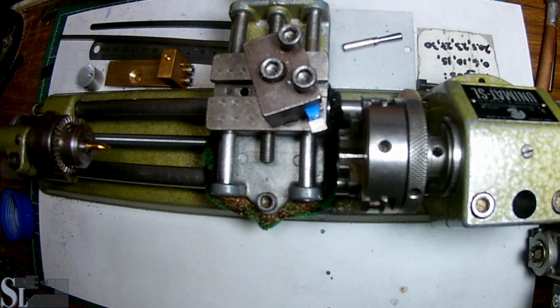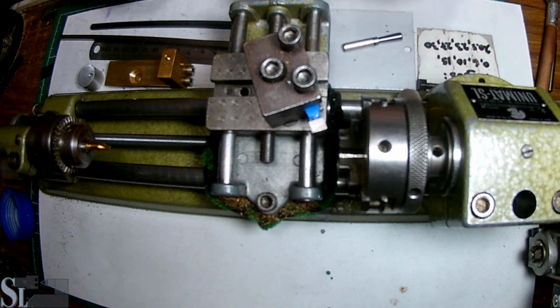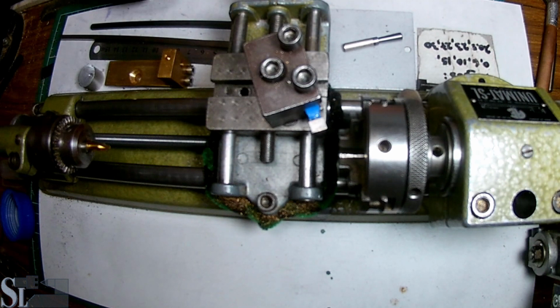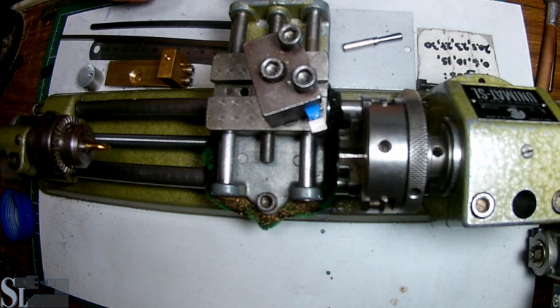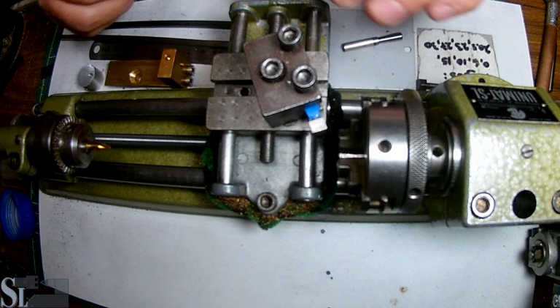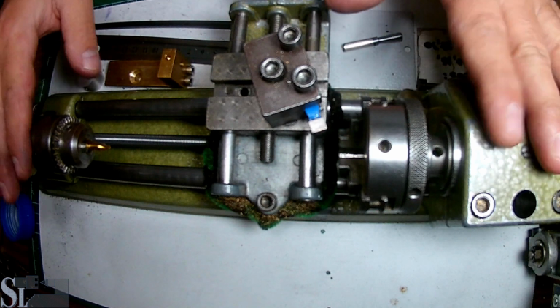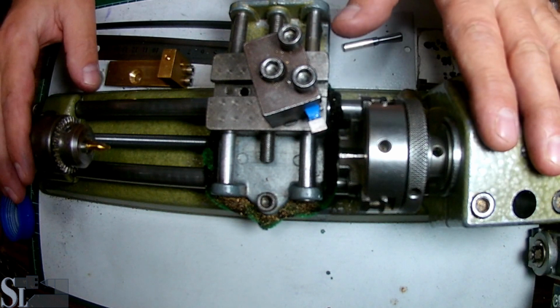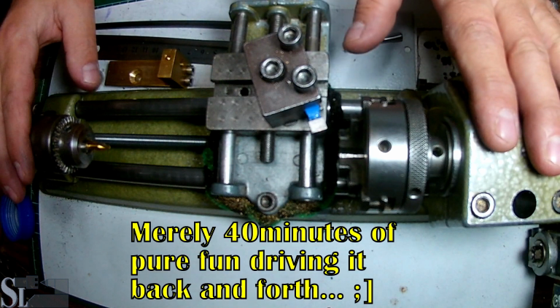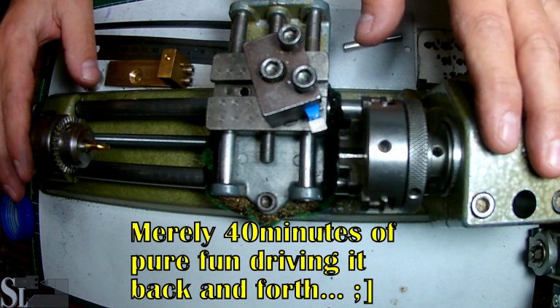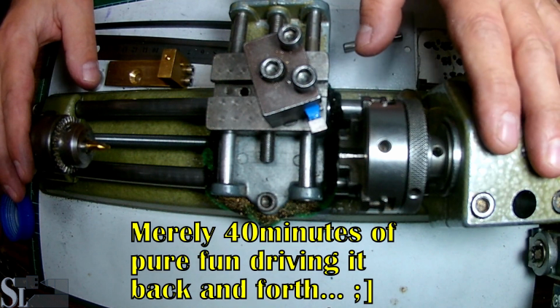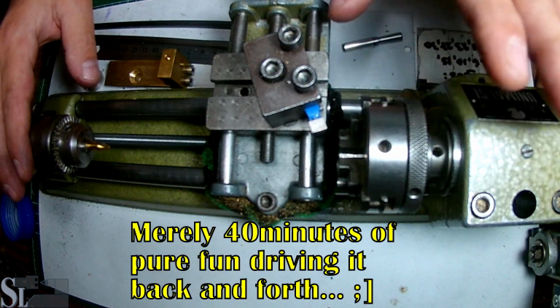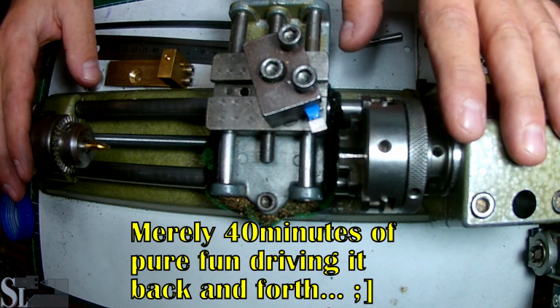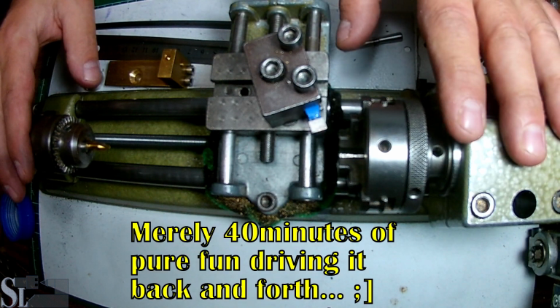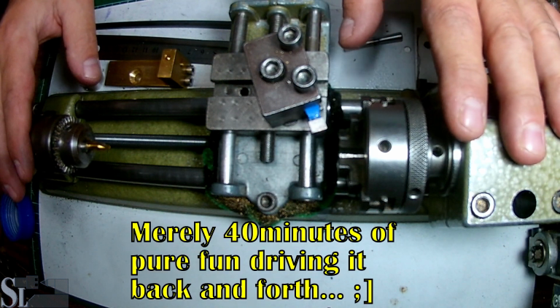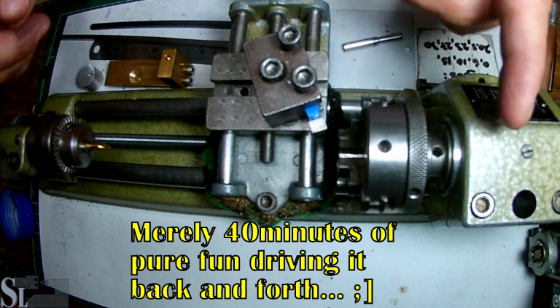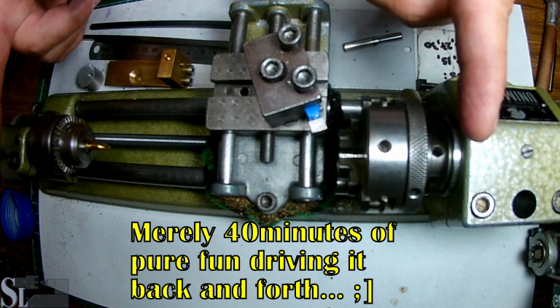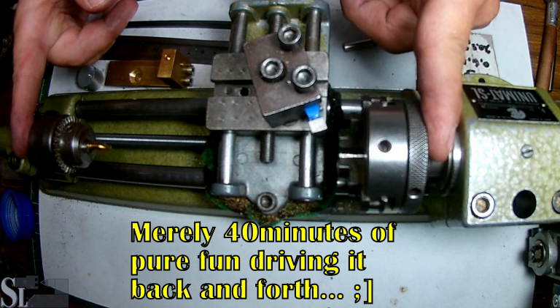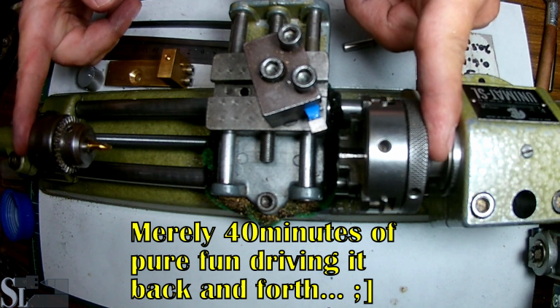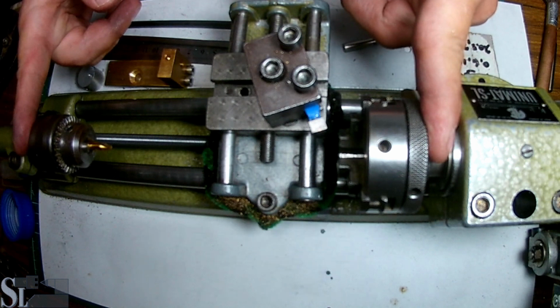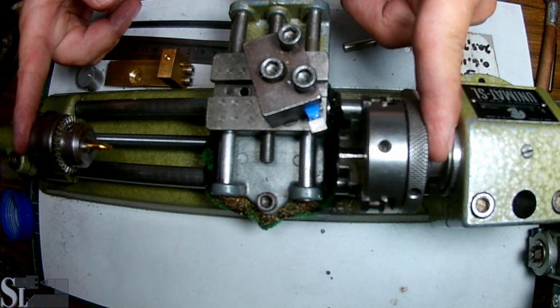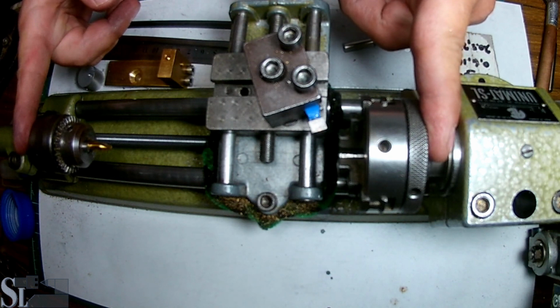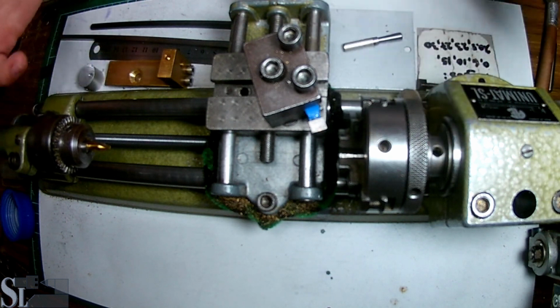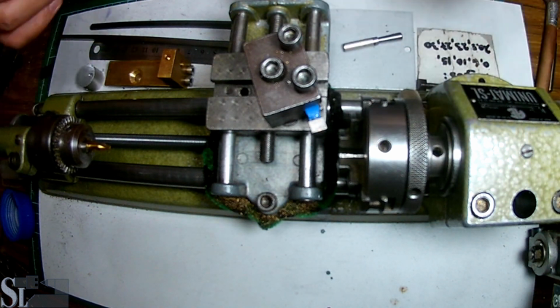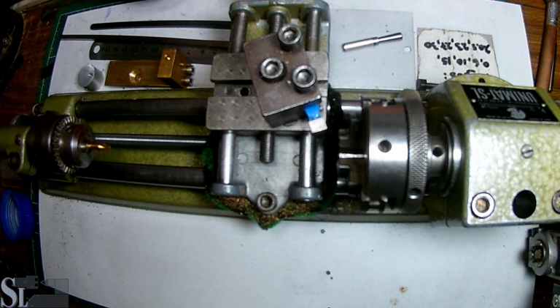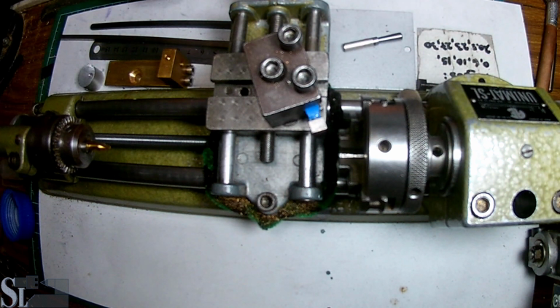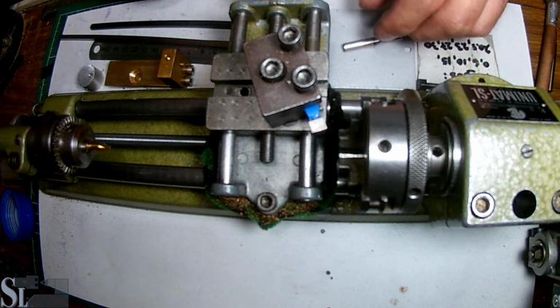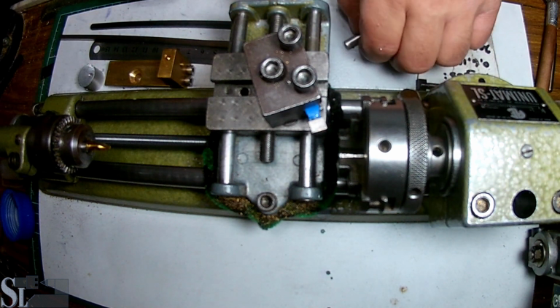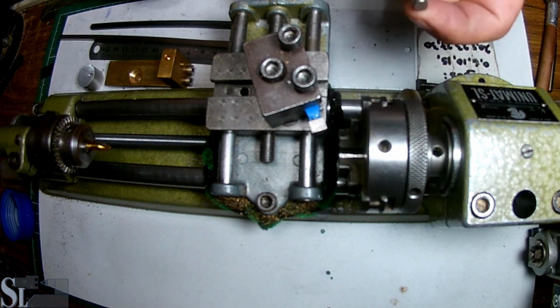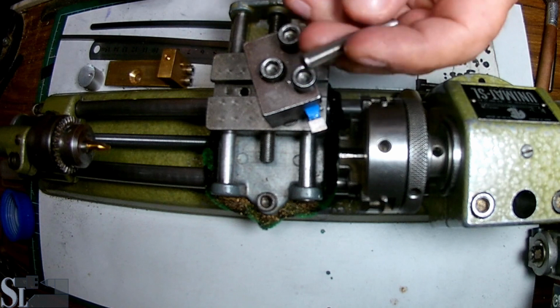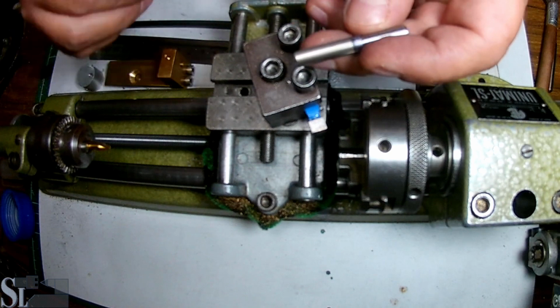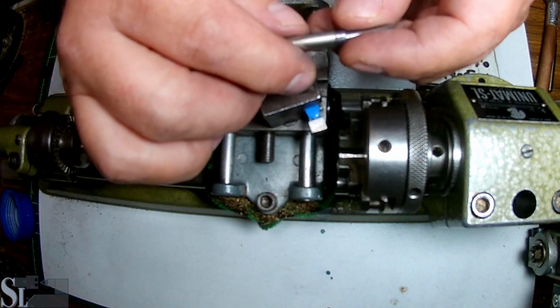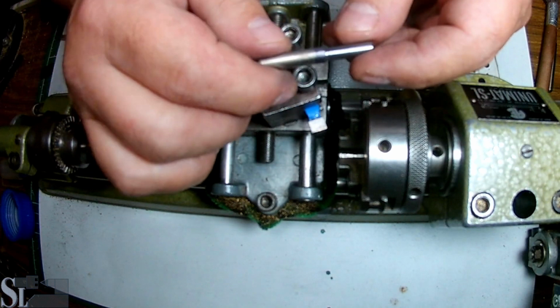Welcome back. The lathe is now on center. We have a deviation of 0.01 mm over a length of 16 cm, so that's just fine by me. Now we need to continue with this.